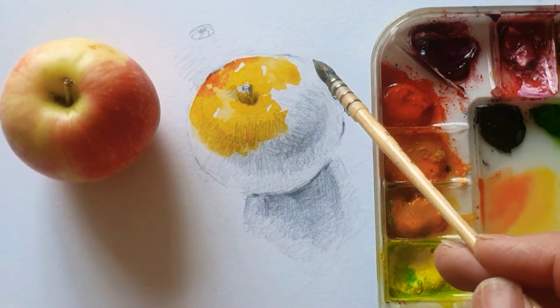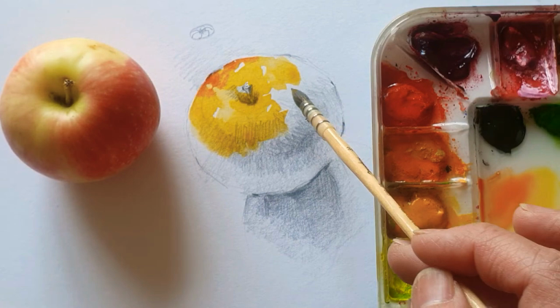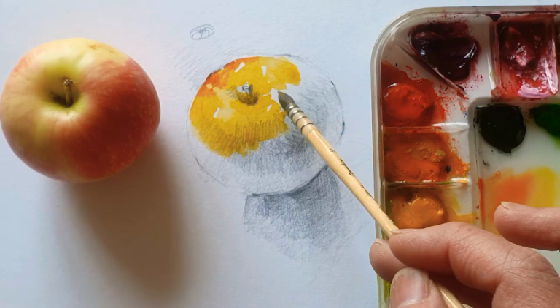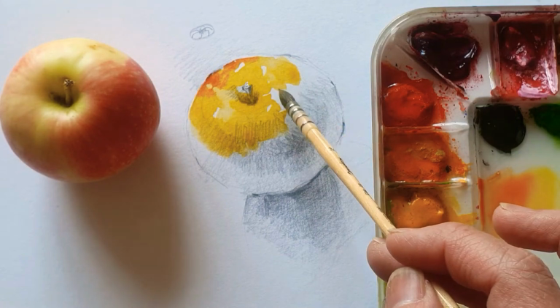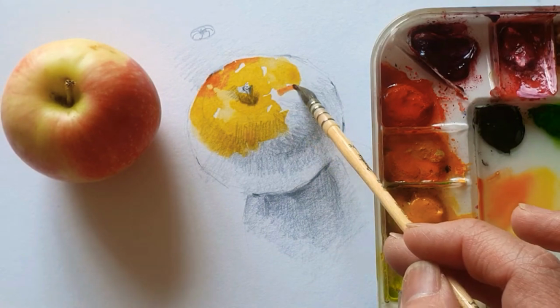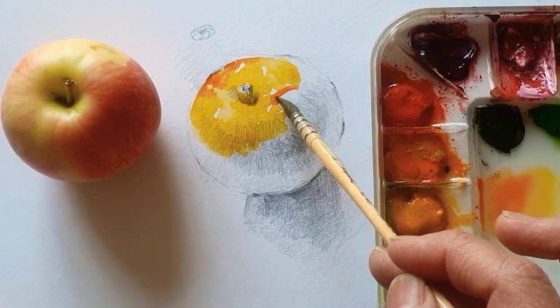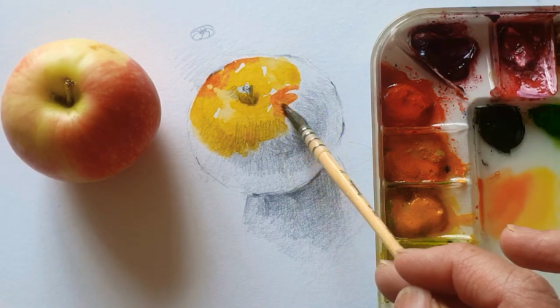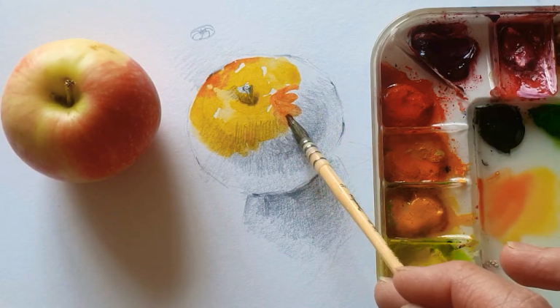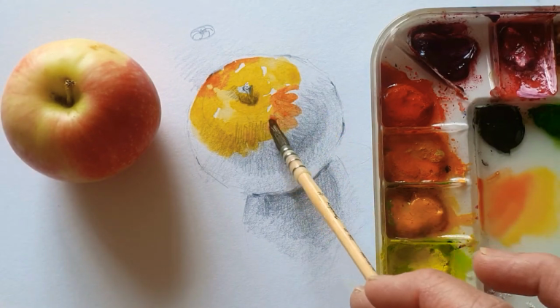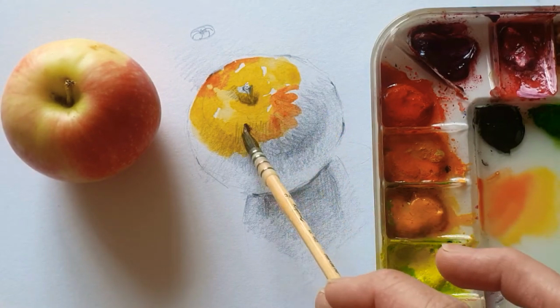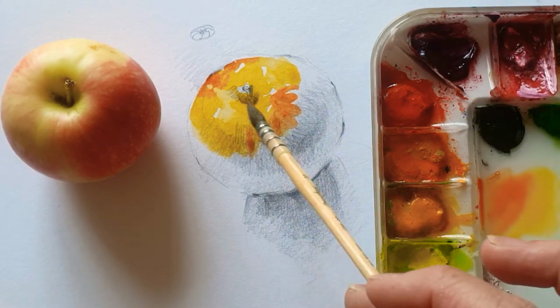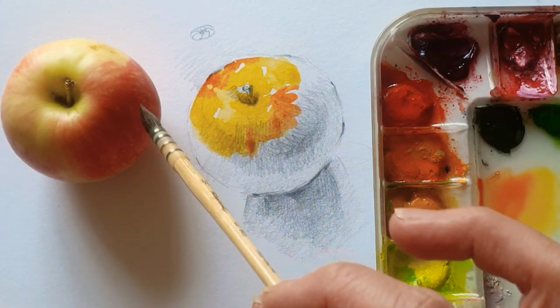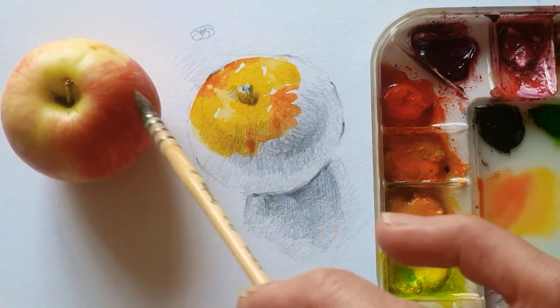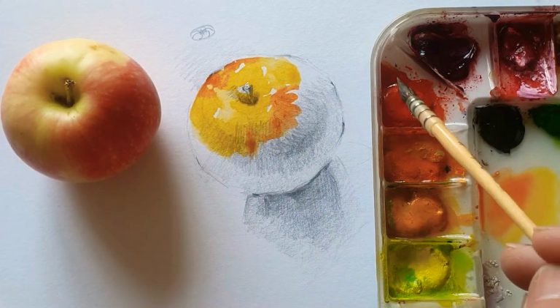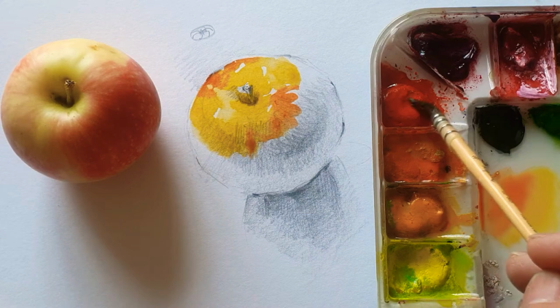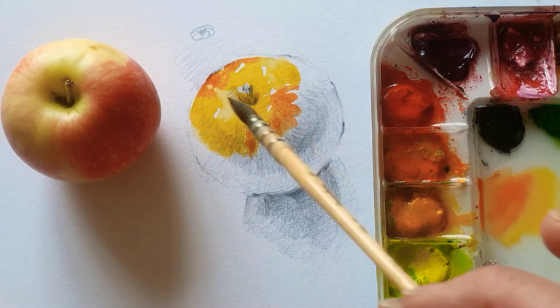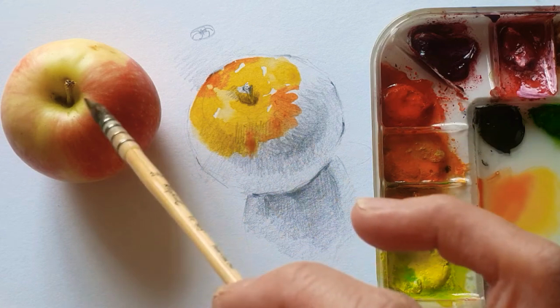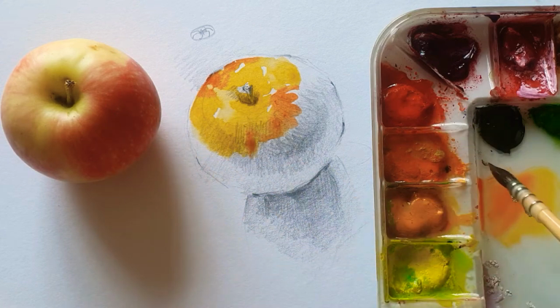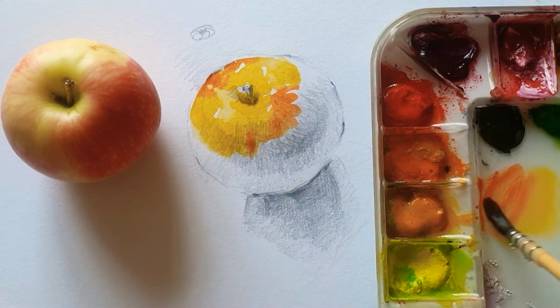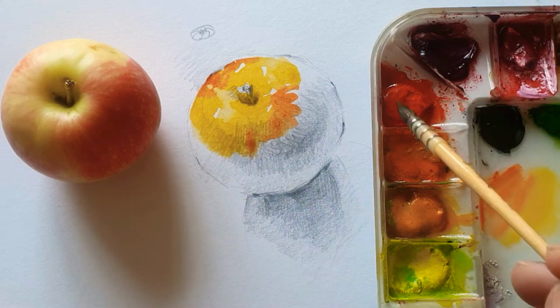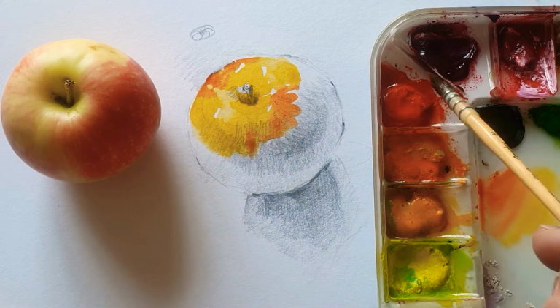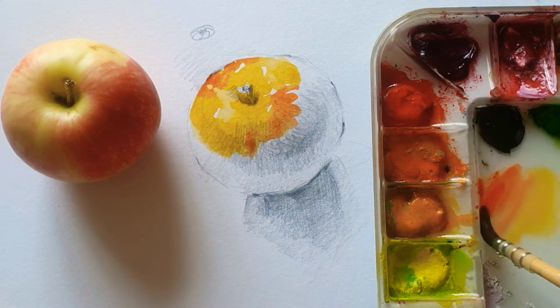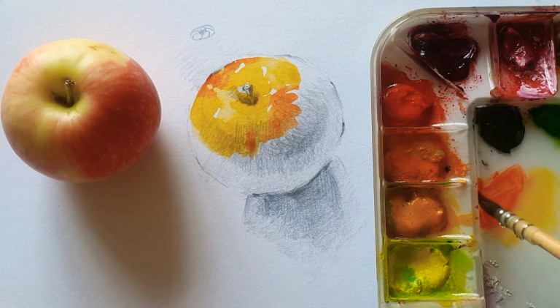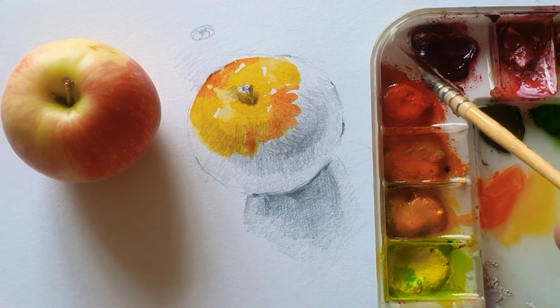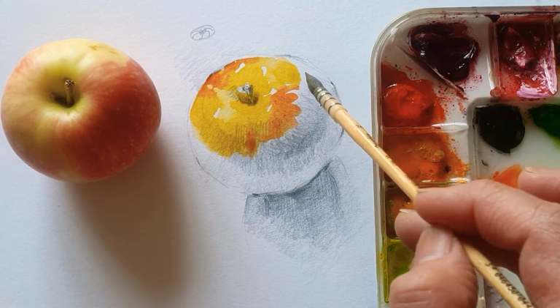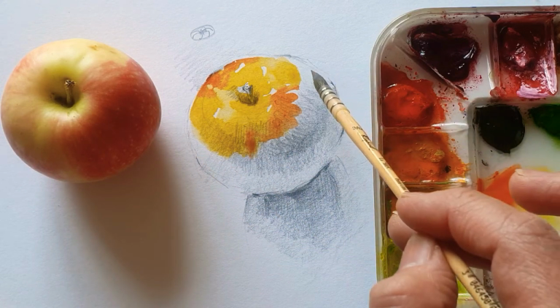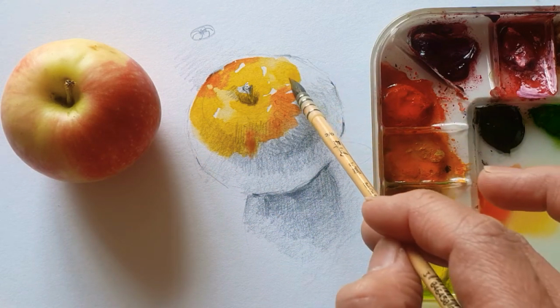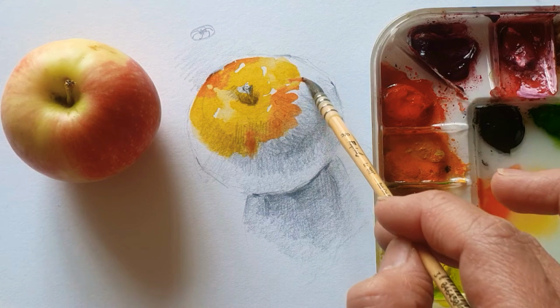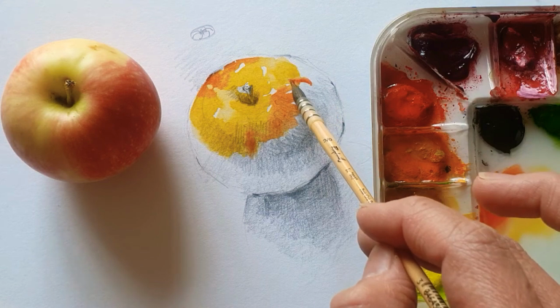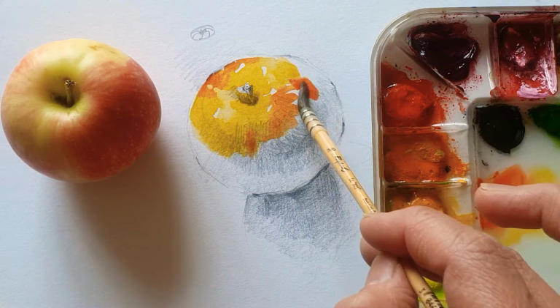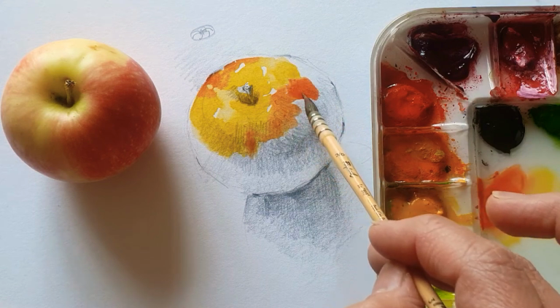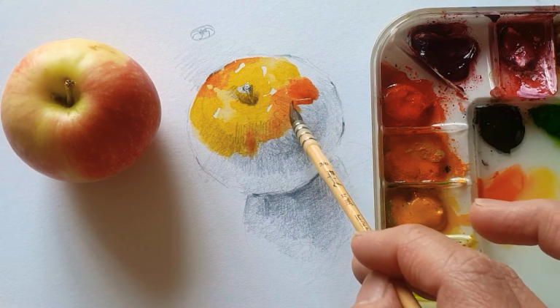And here also got the red color, as you can see on the real life apple. So I just mix a little bit more vermilion color.